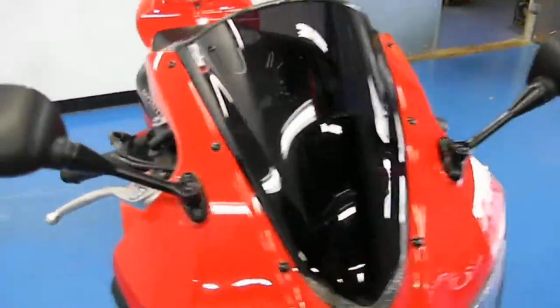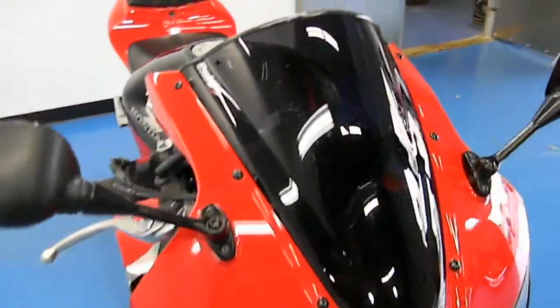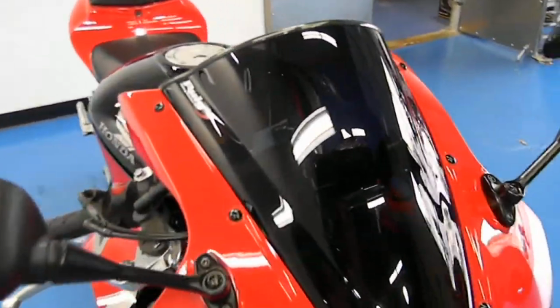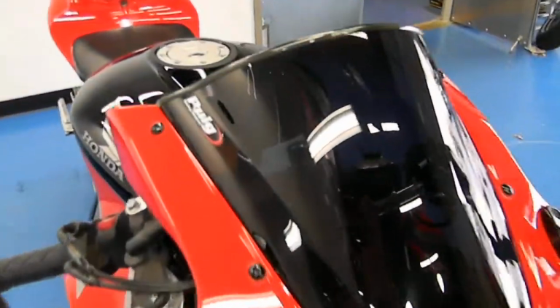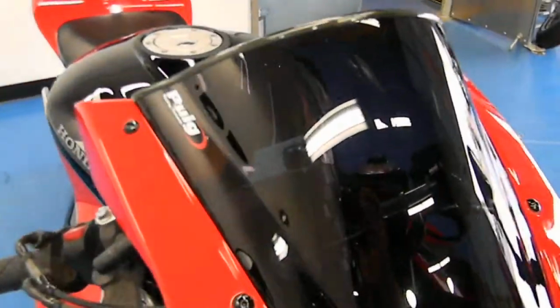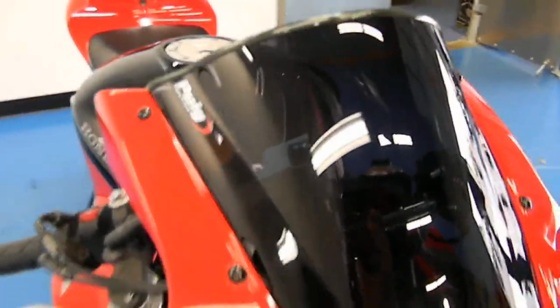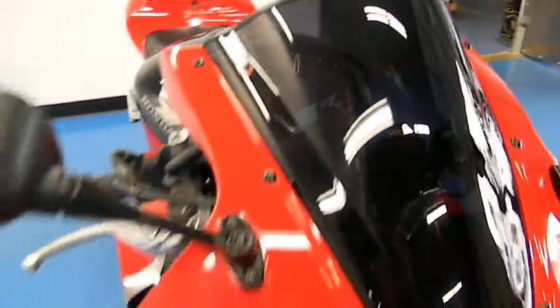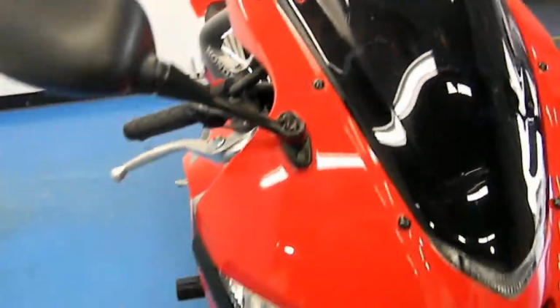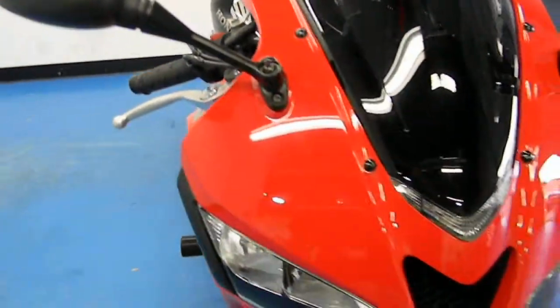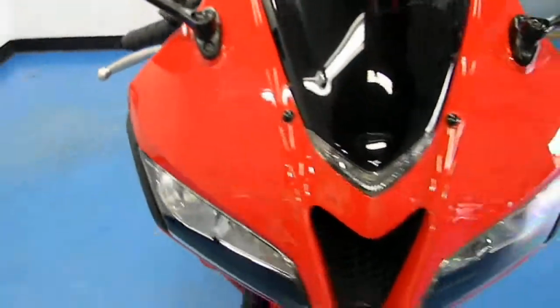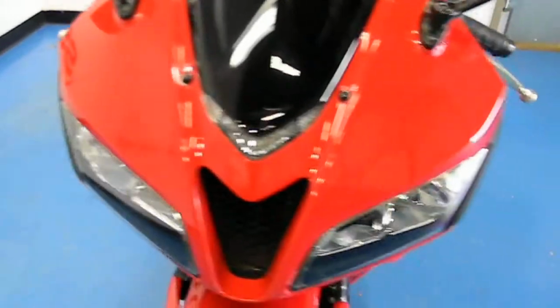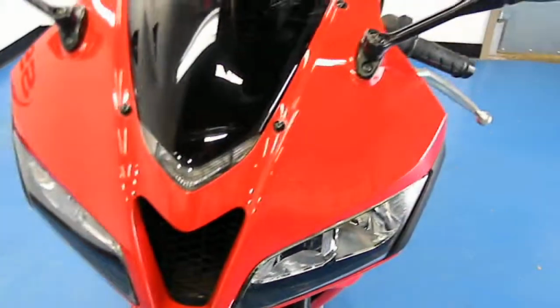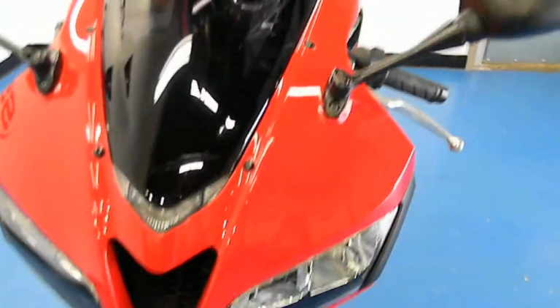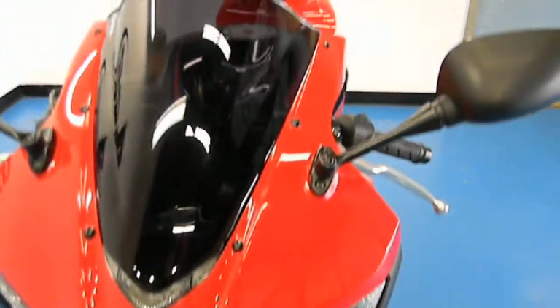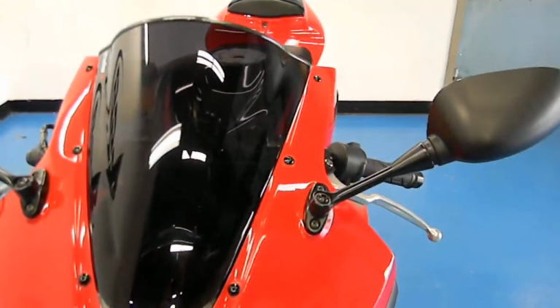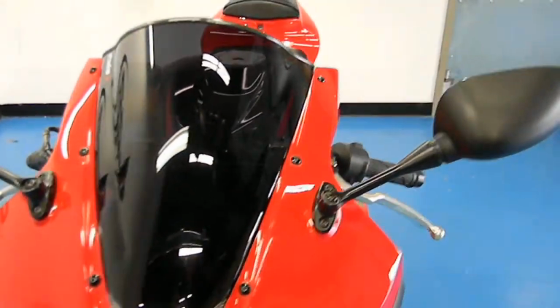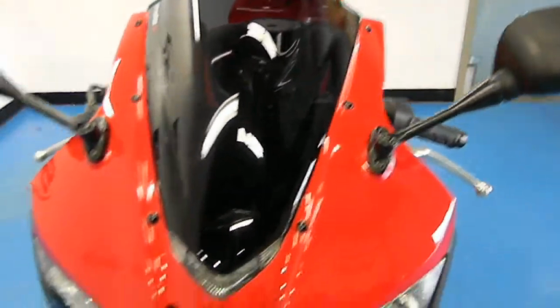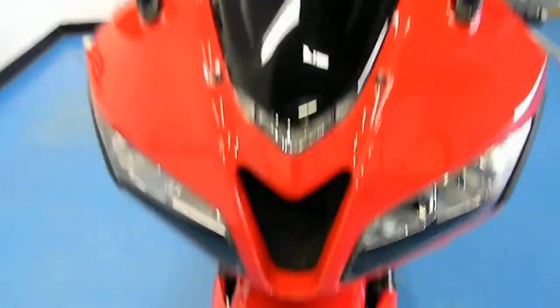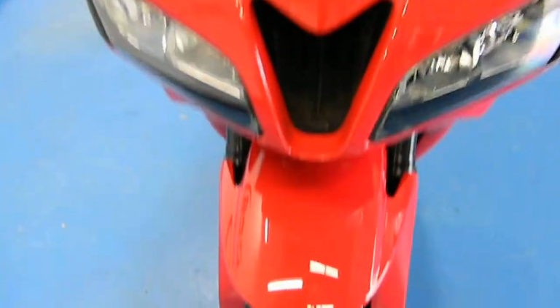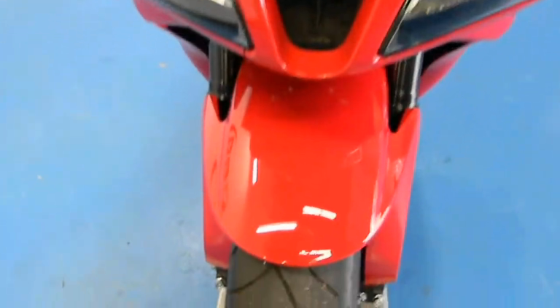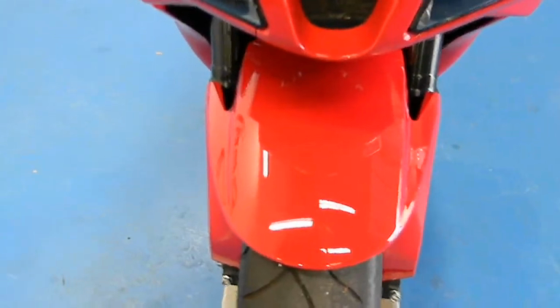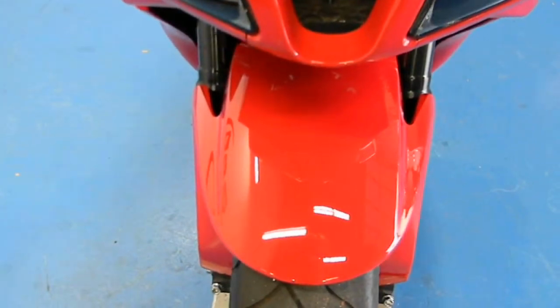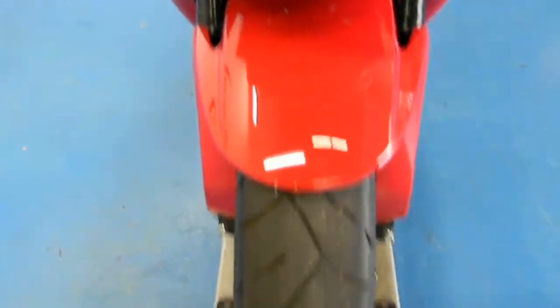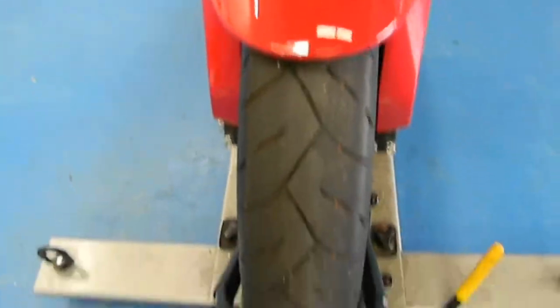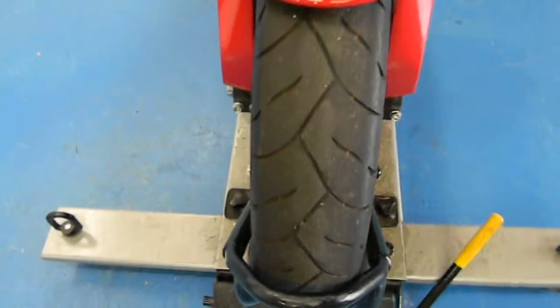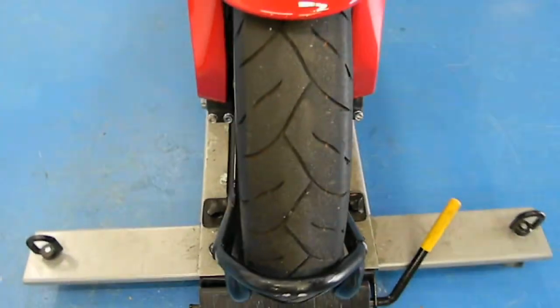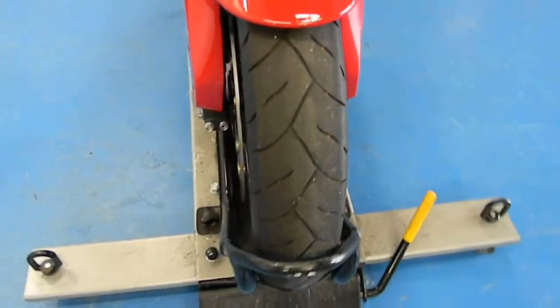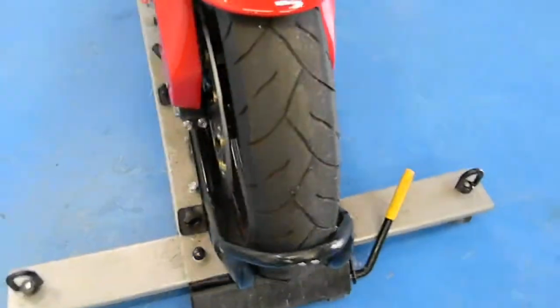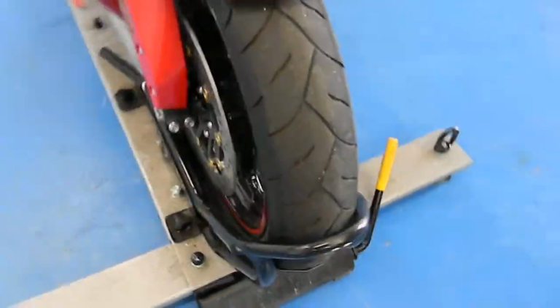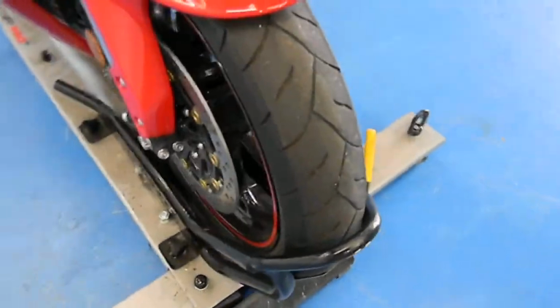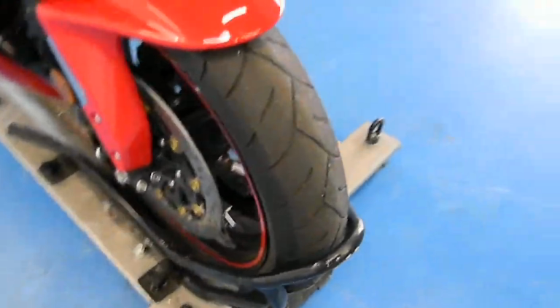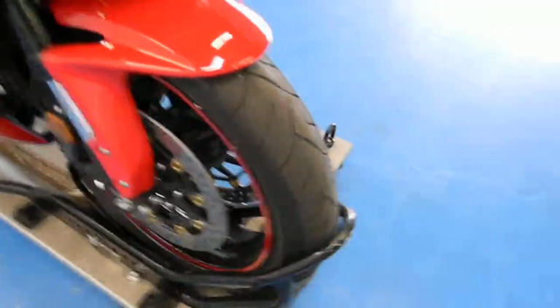It's got a Puig dark smoke windscreen on there. You can see the front fairings are in excellent condition — paint is very glossy, no rock chips, scrapes, dings or dents. Same with the front fender. The front tire is getting a little low; we're probably going to replace that, though I won't guarantee it 100%.